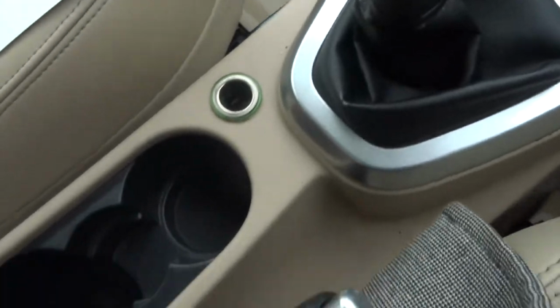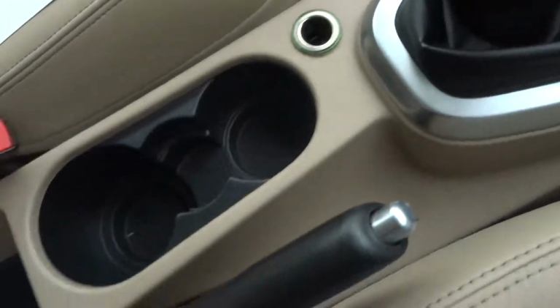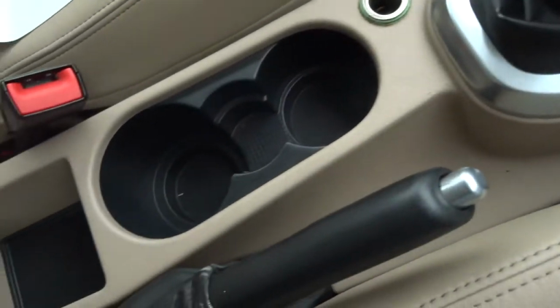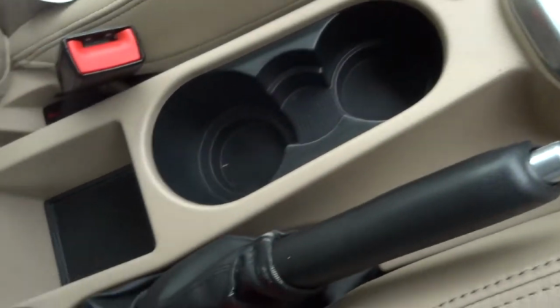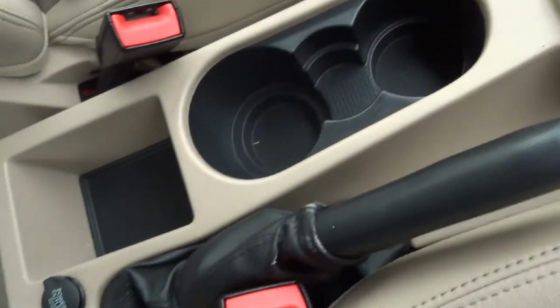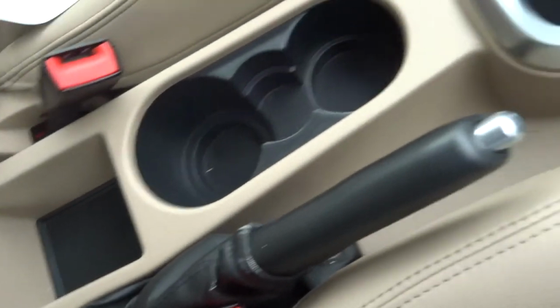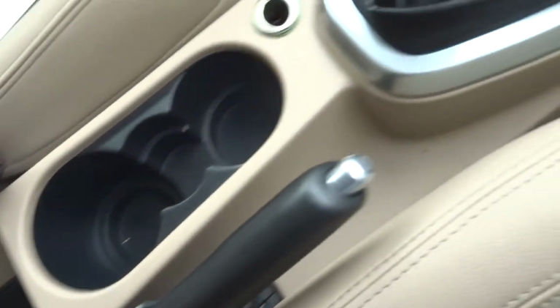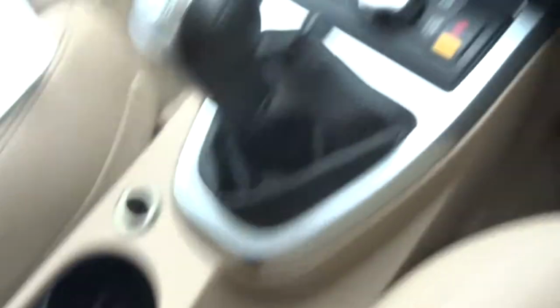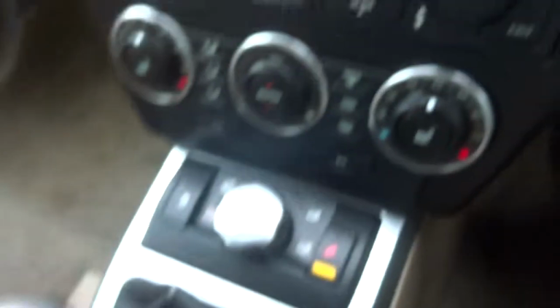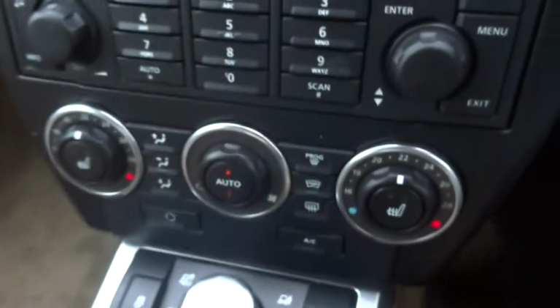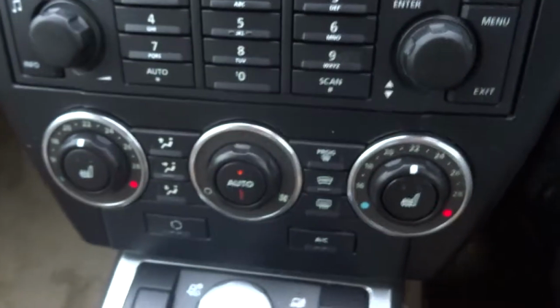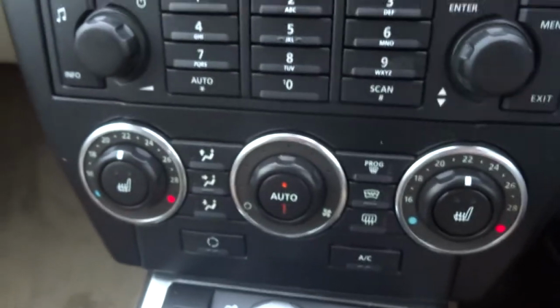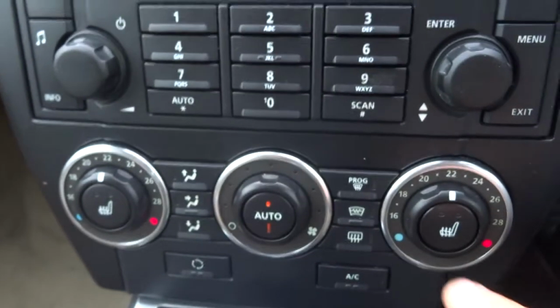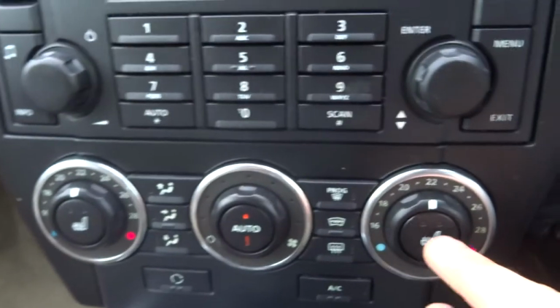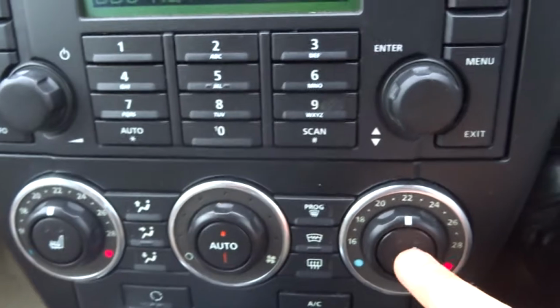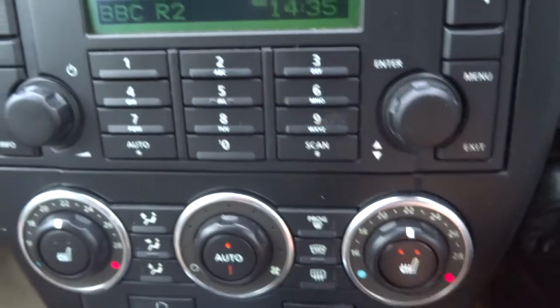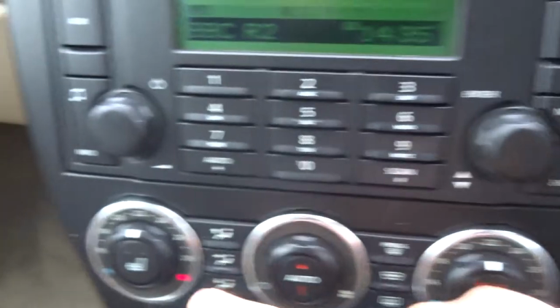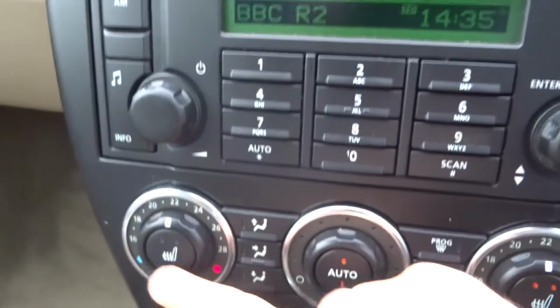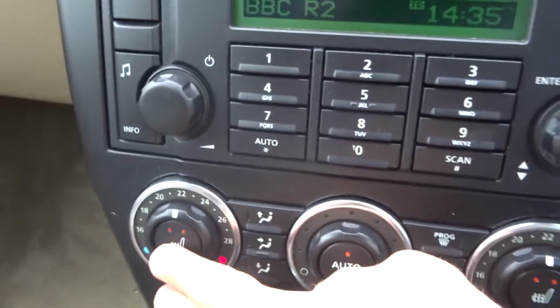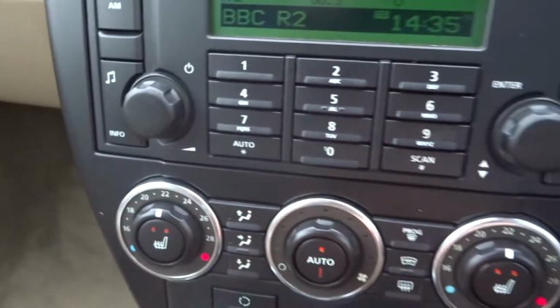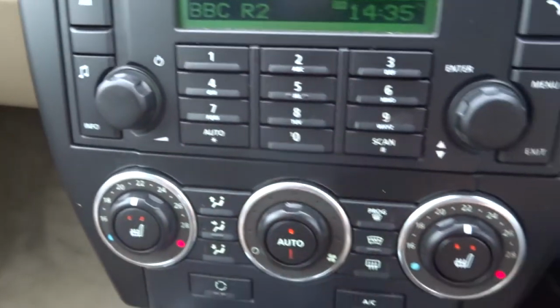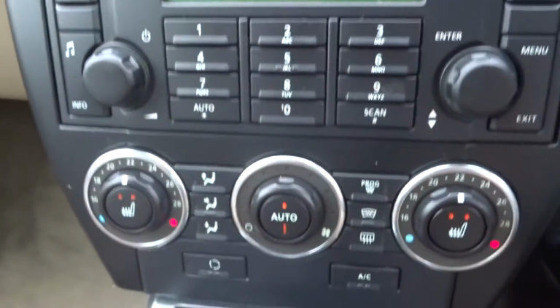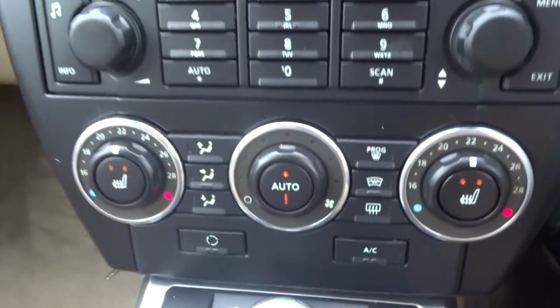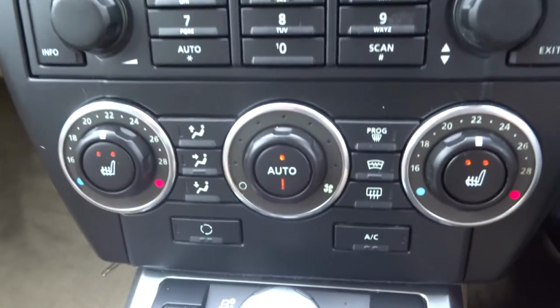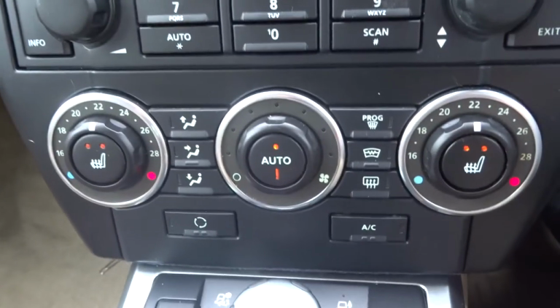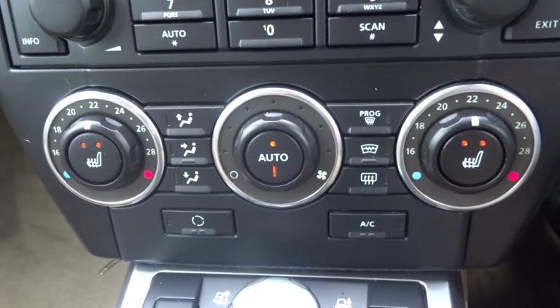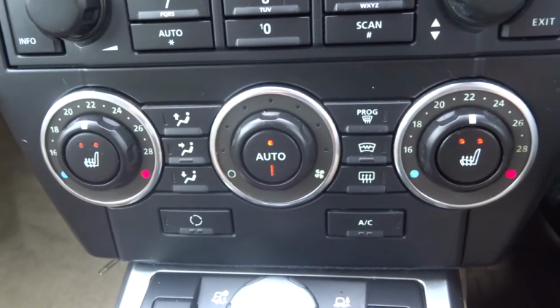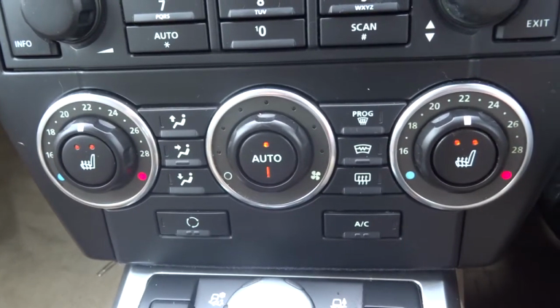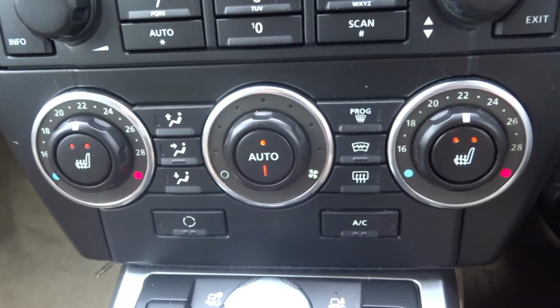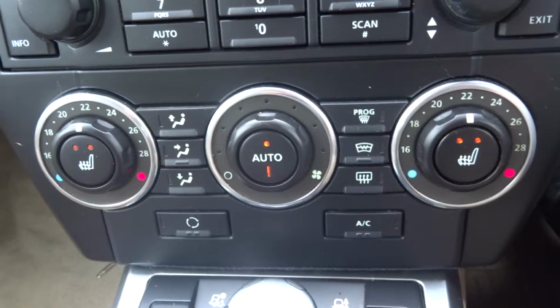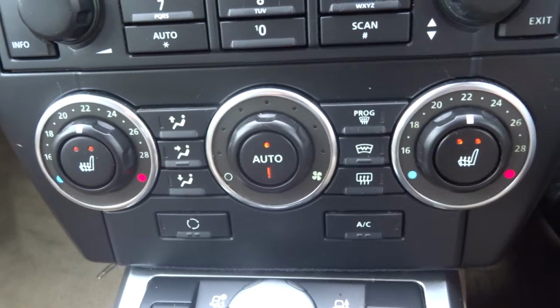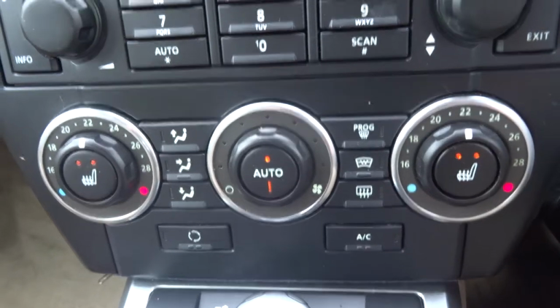Couple of cup holders. You've got front heated seats. Dual zone climate control — it's also got air conditioning.